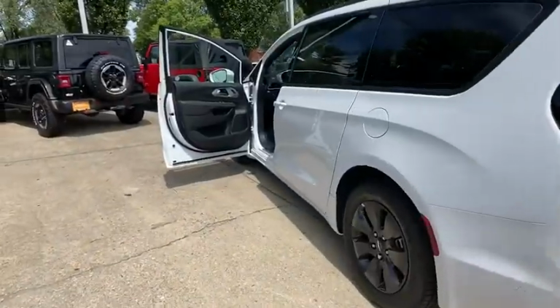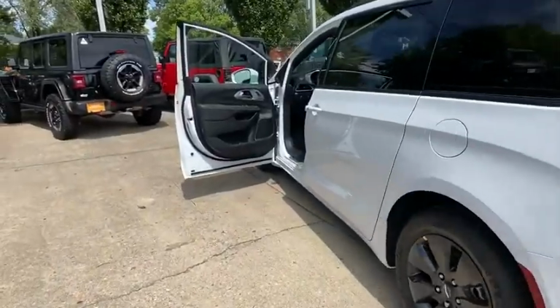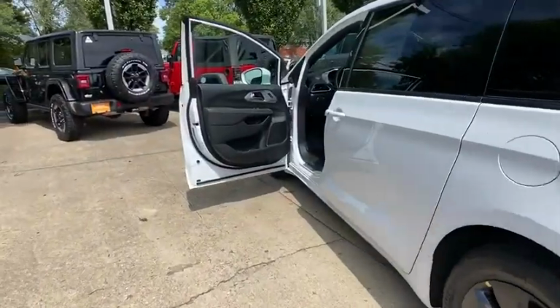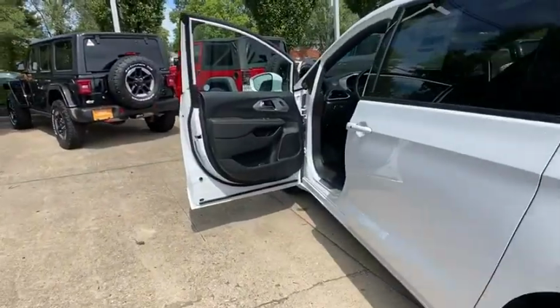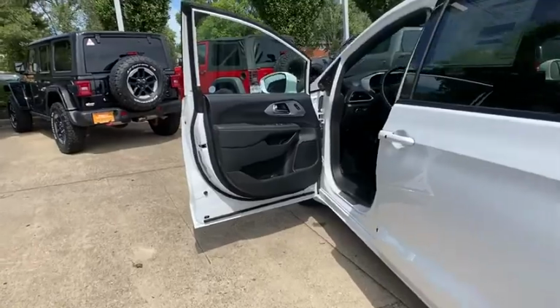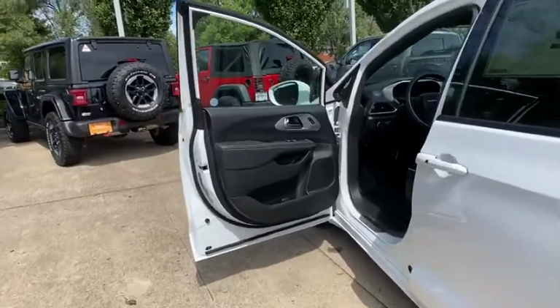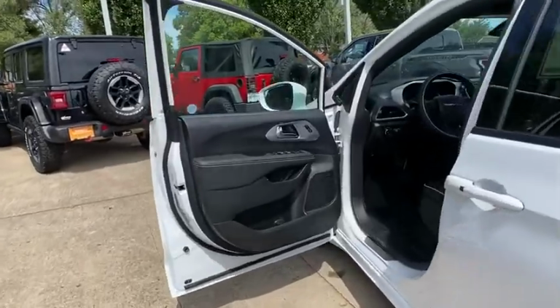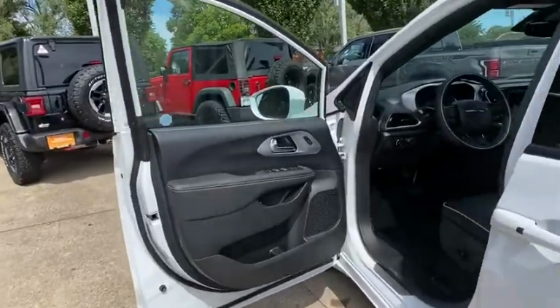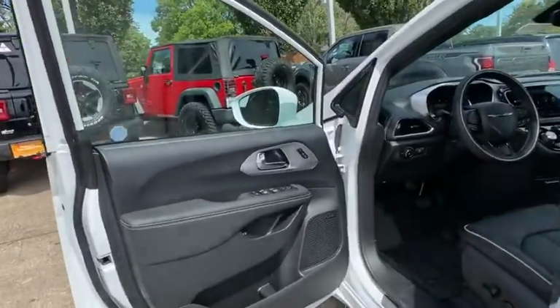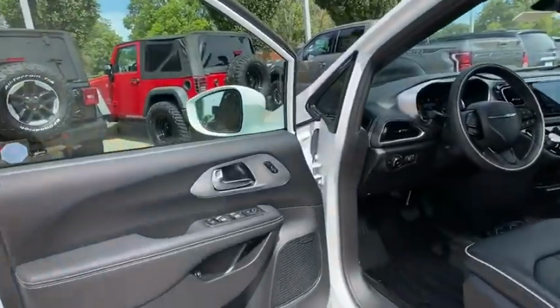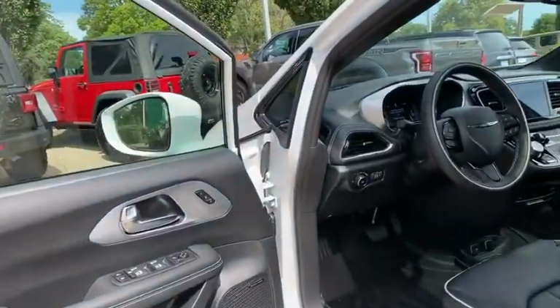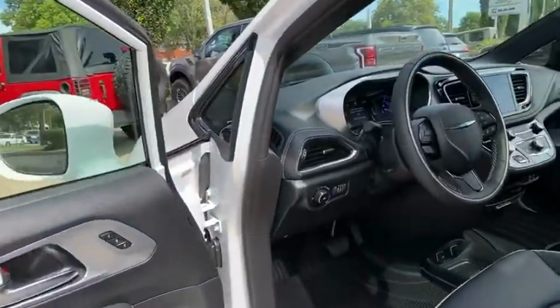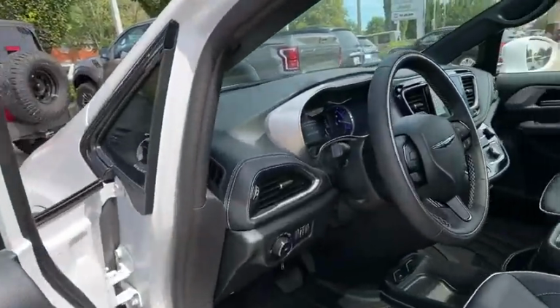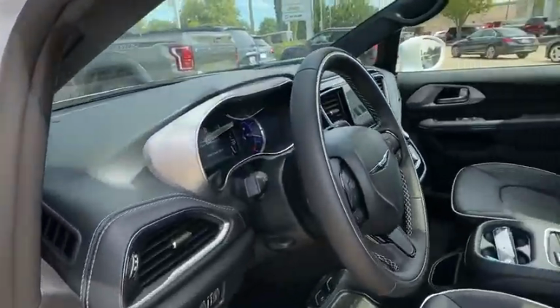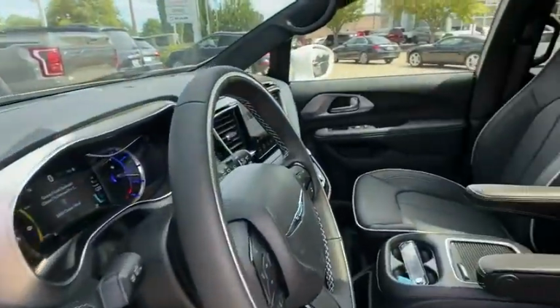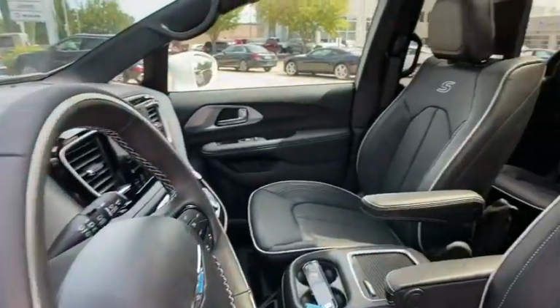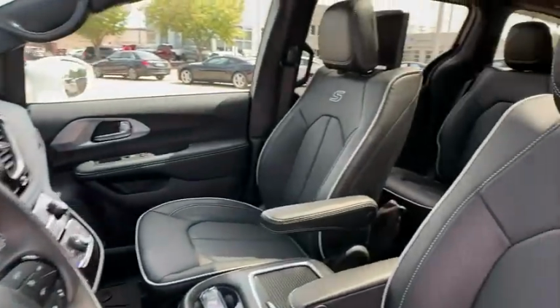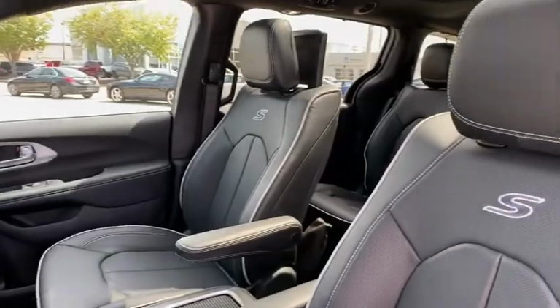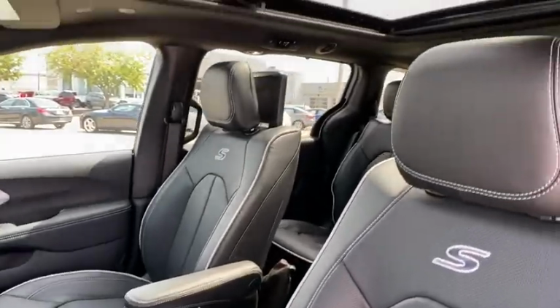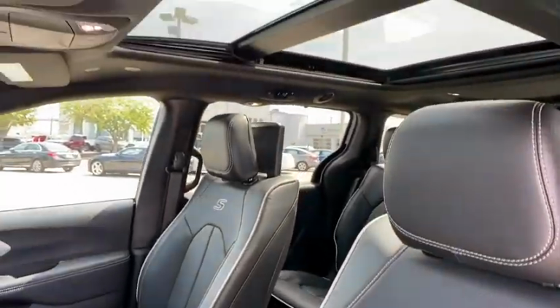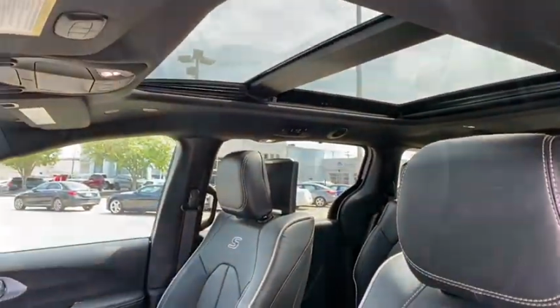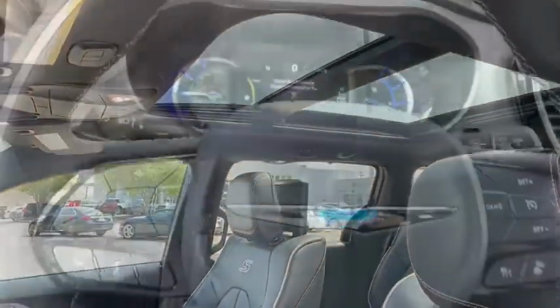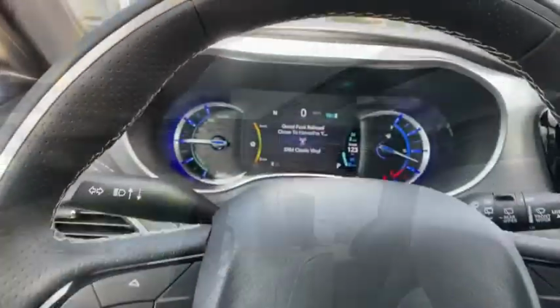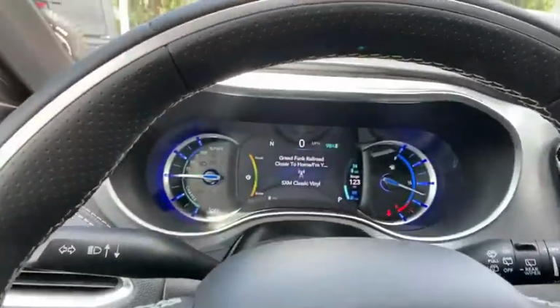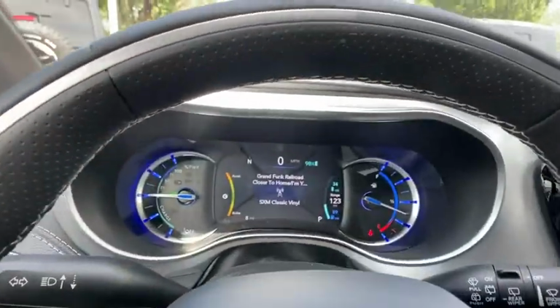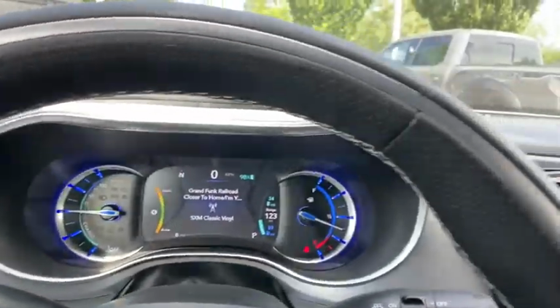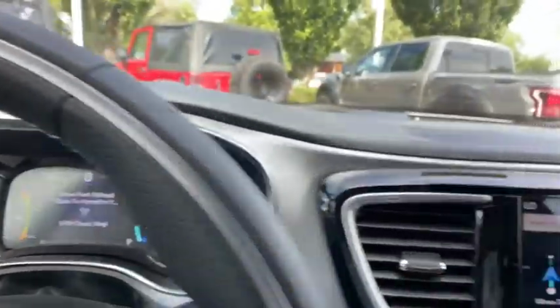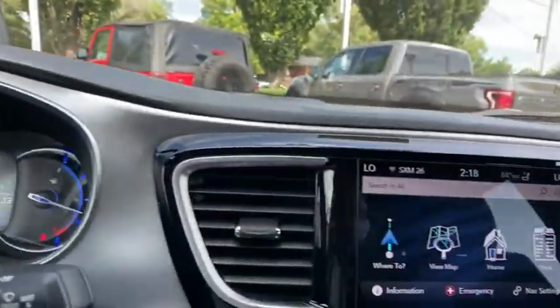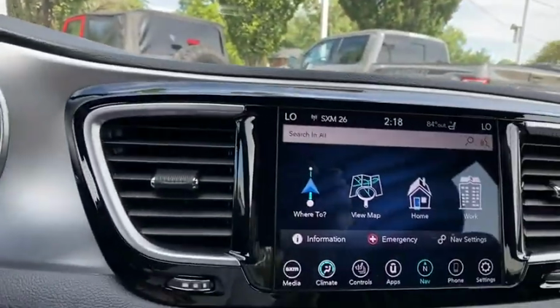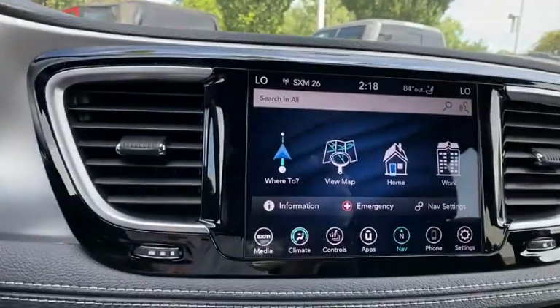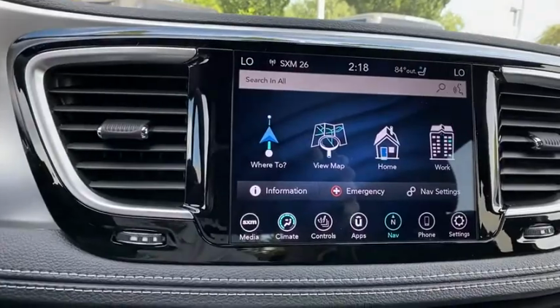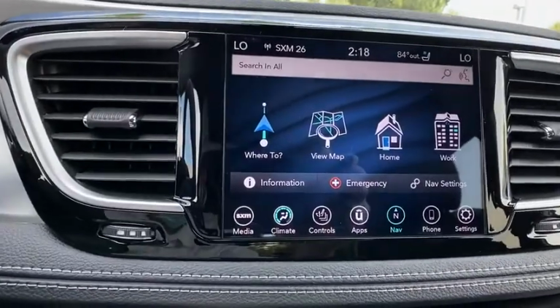Here are some of this vehicle's great options: traction control, navigation system, power liftgate, power passenger seat, dual airbags, power steering, four-wheel disc brakes, and universal garage door opener.